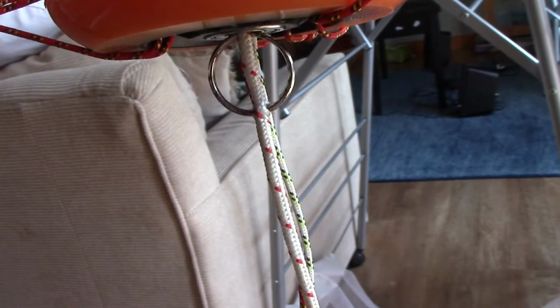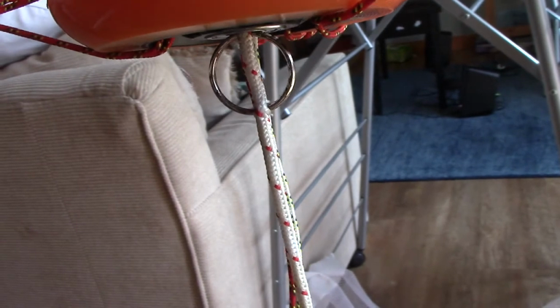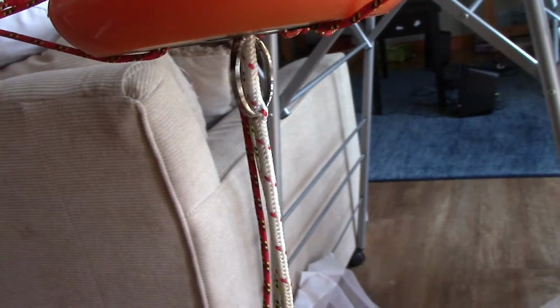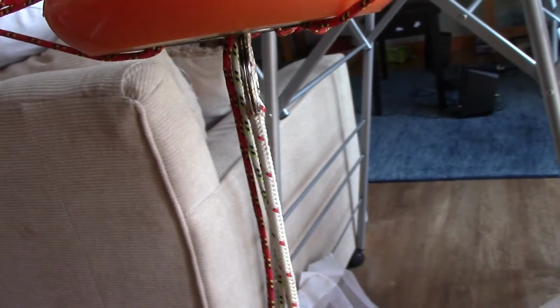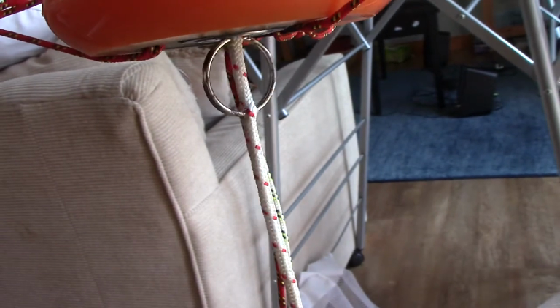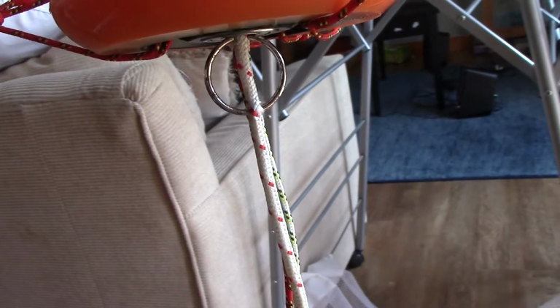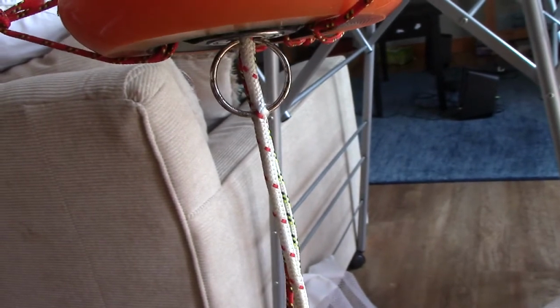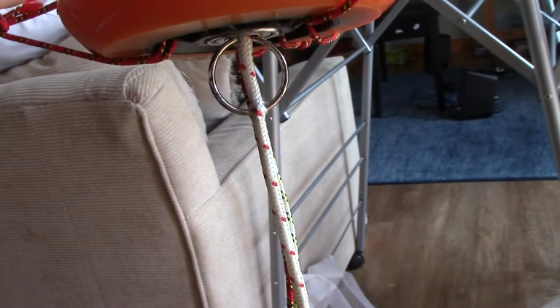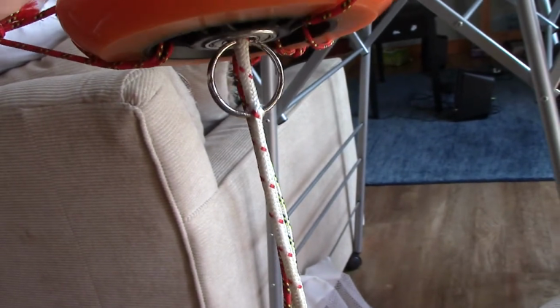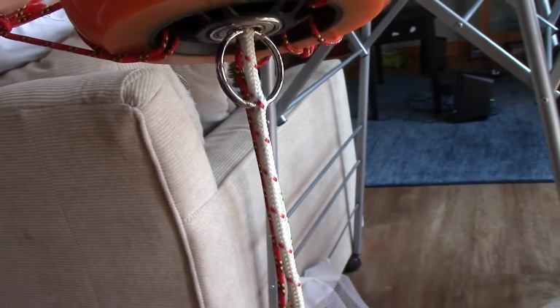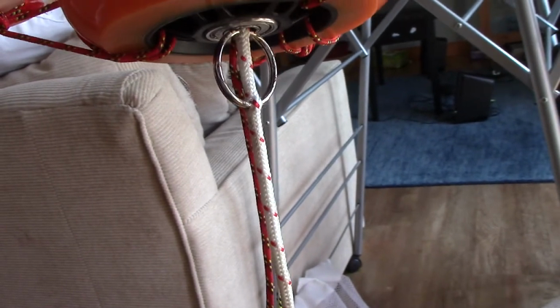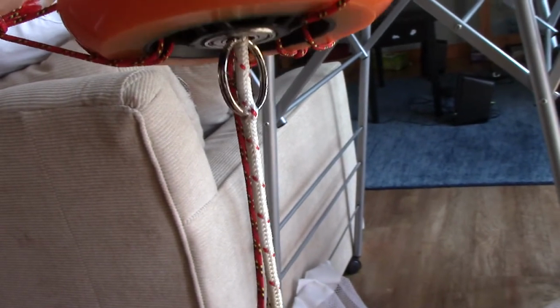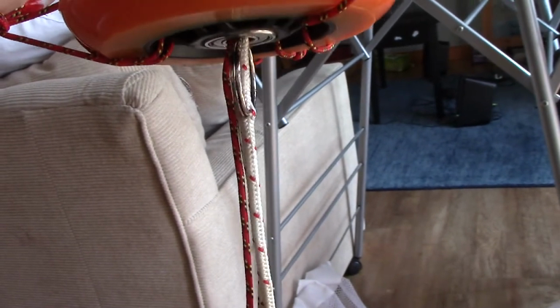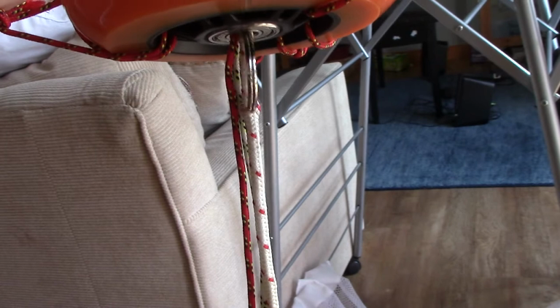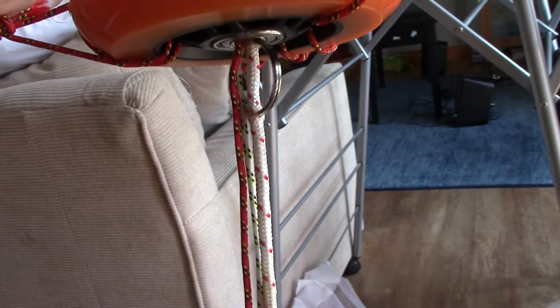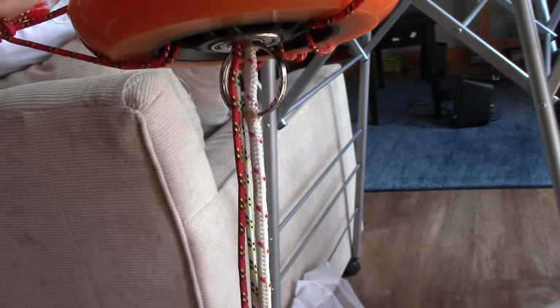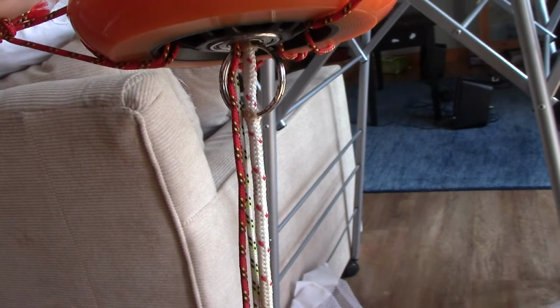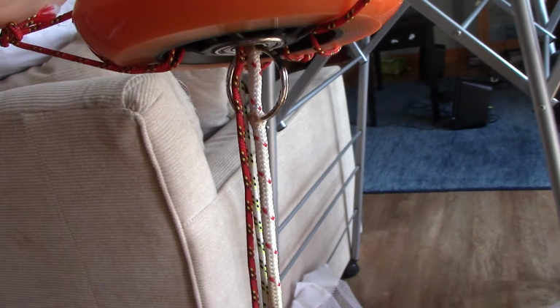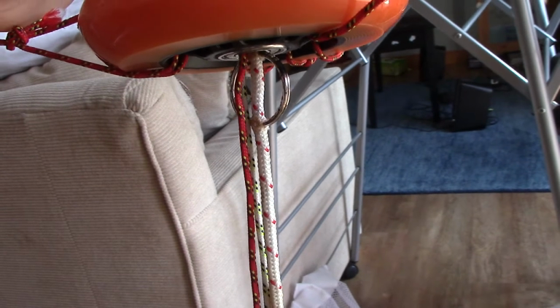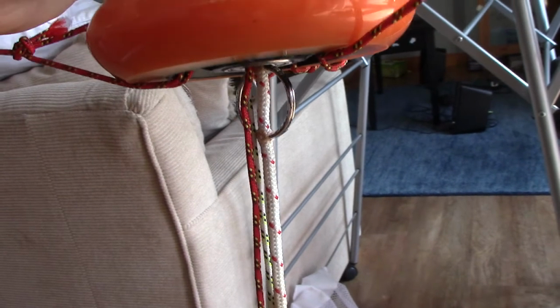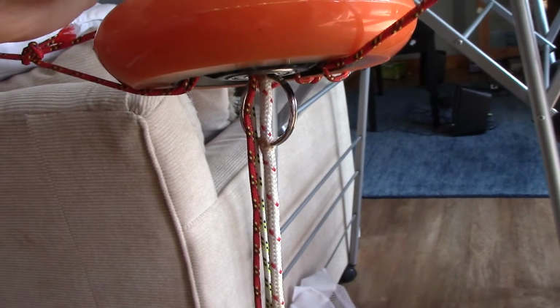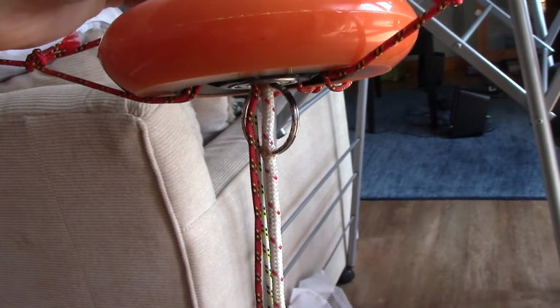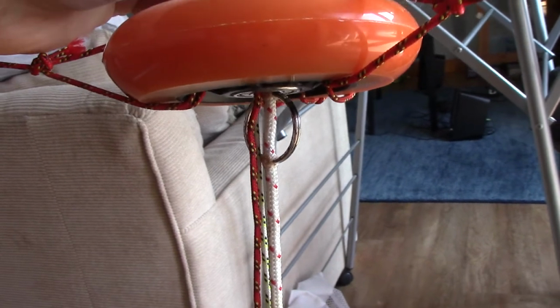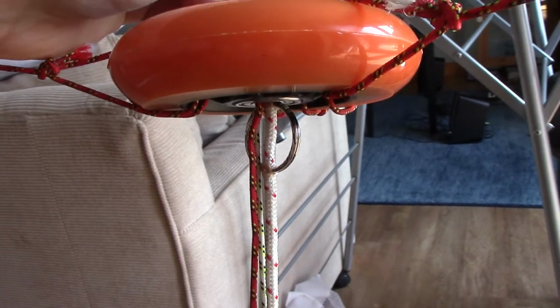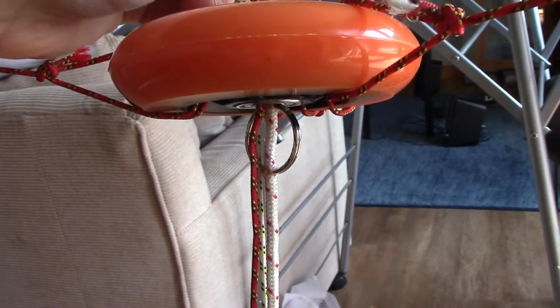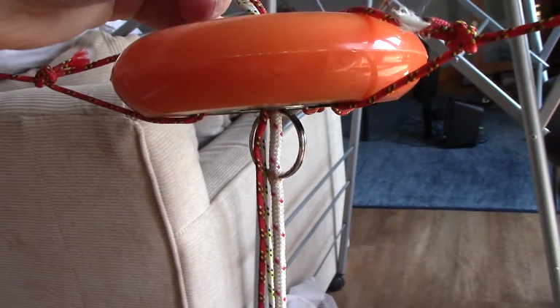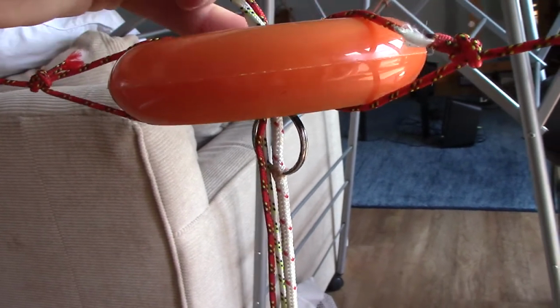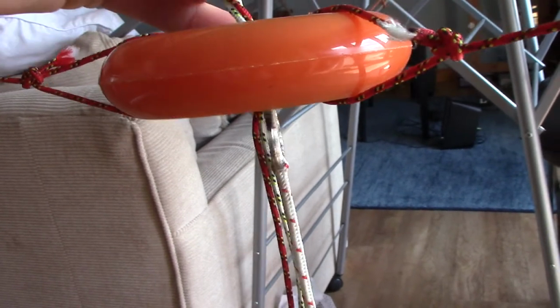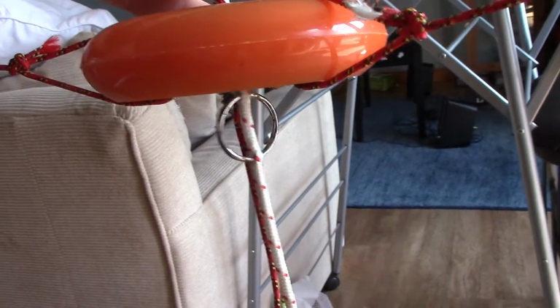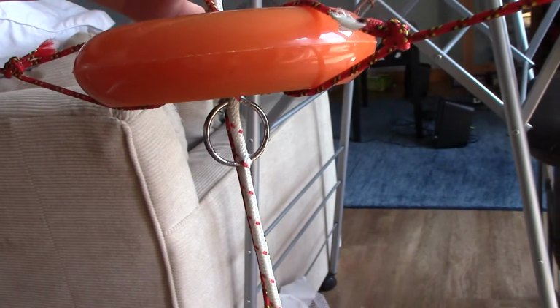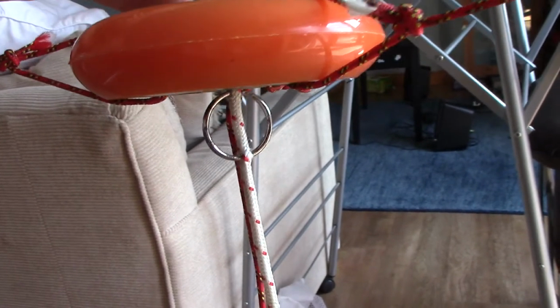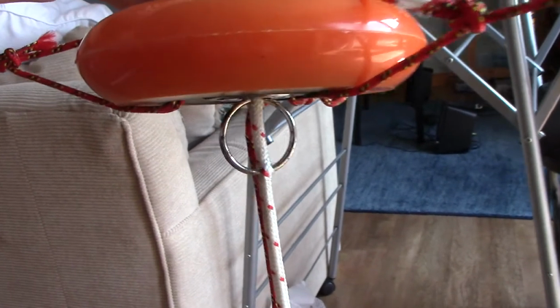I haven't noticed much friction when I've had that taut and tried pulling the control lines, but I'm going to go out and test it in a field in a wee while and see what effects I get.